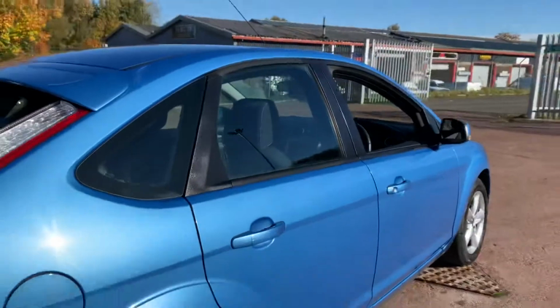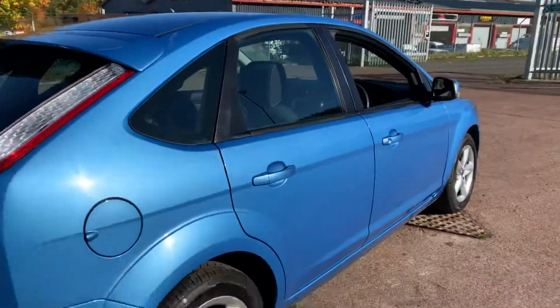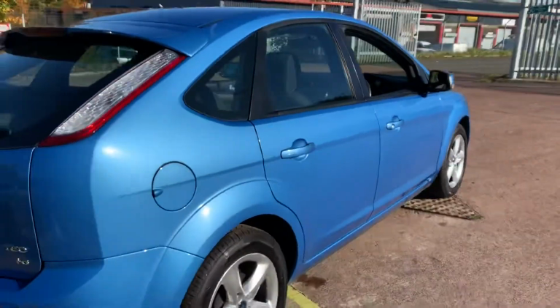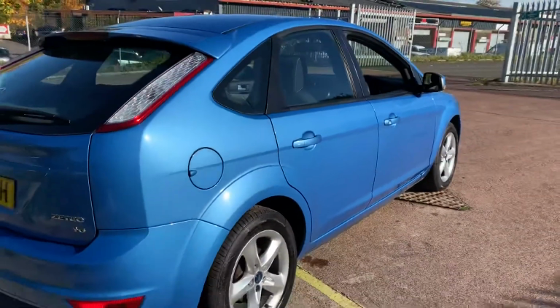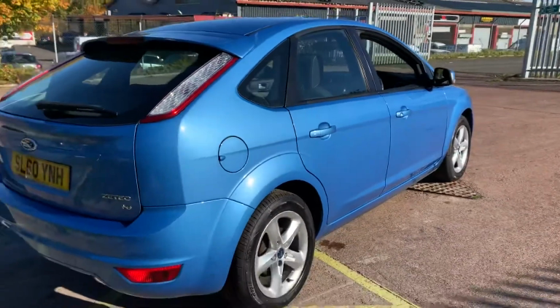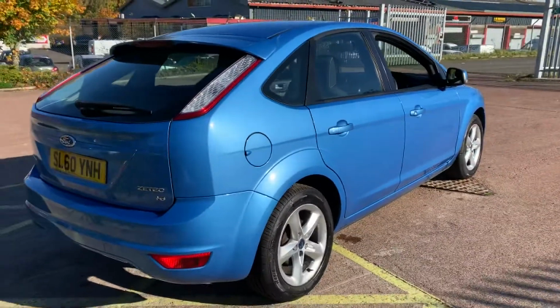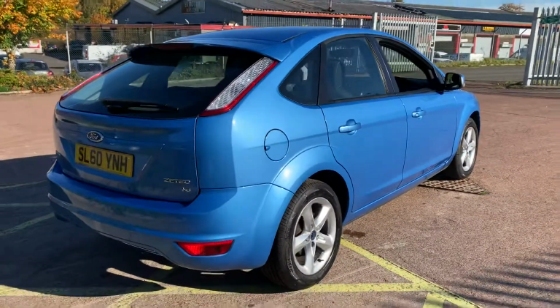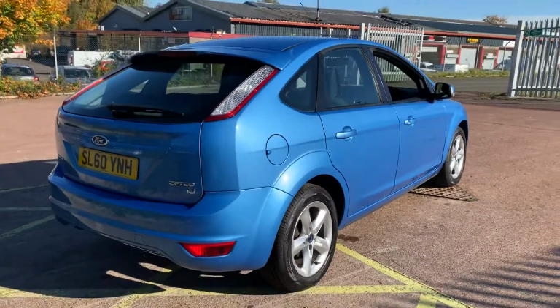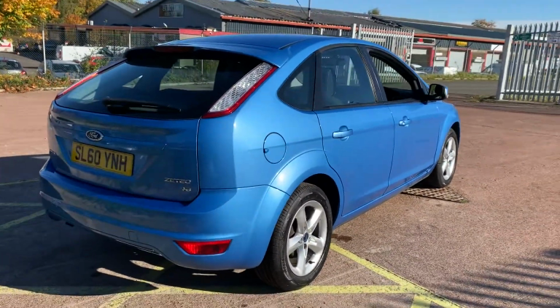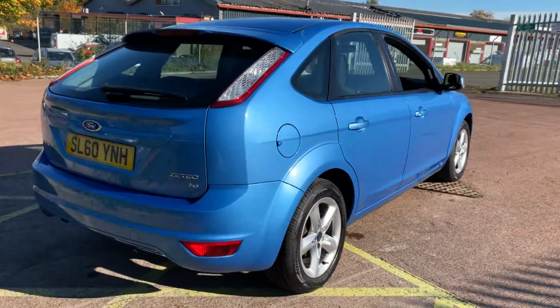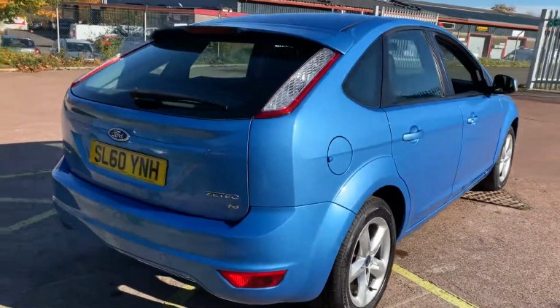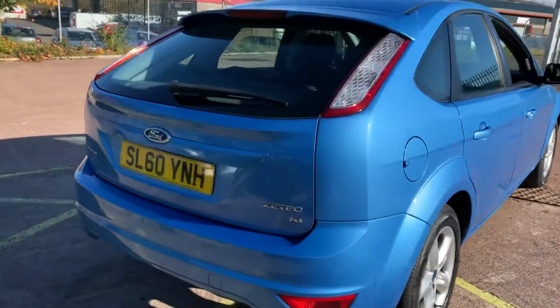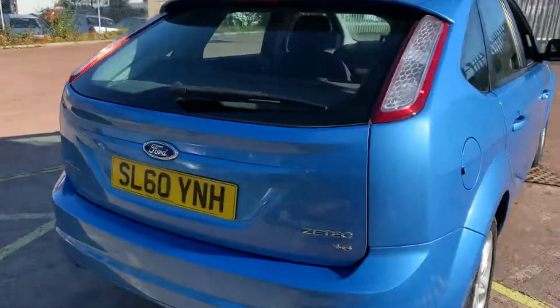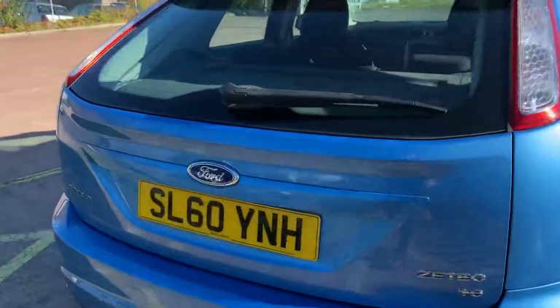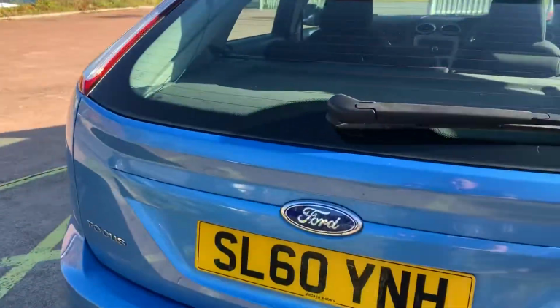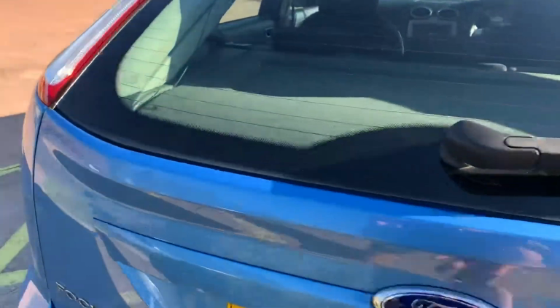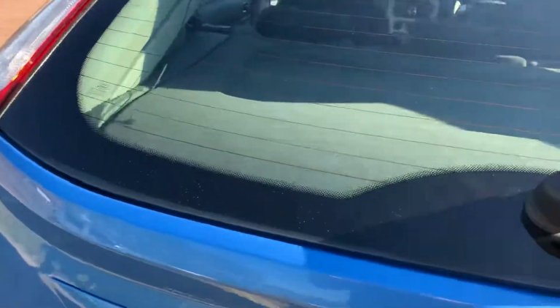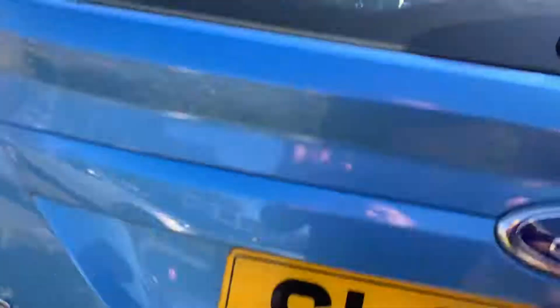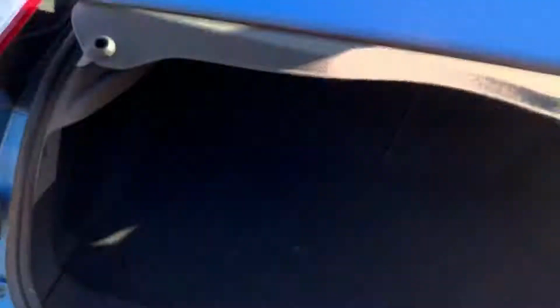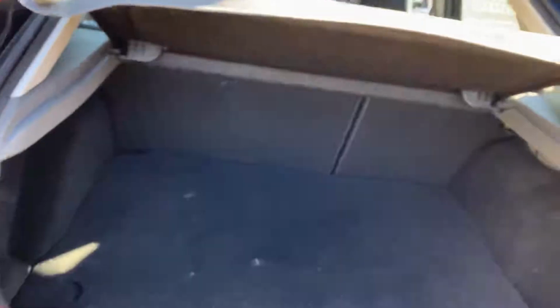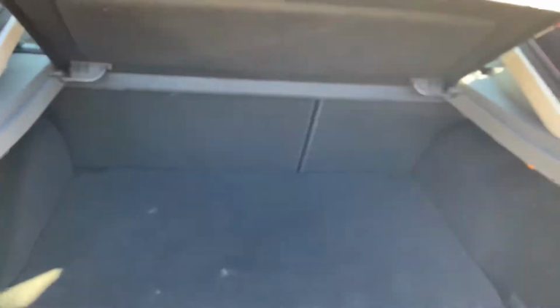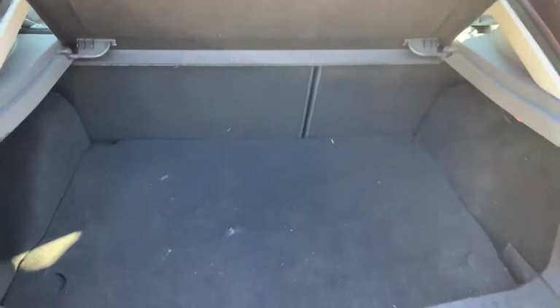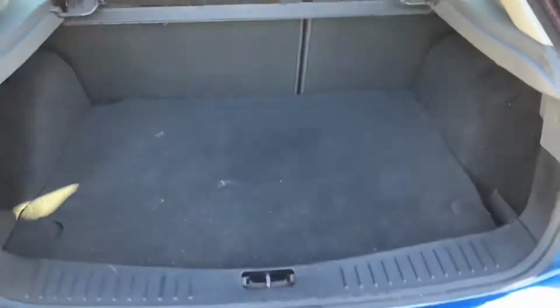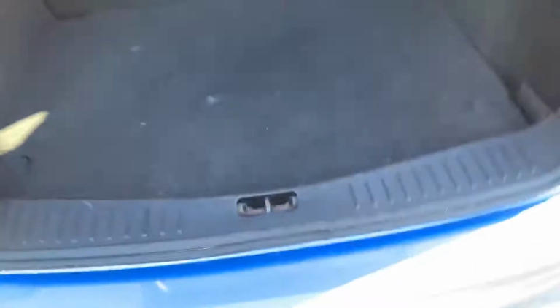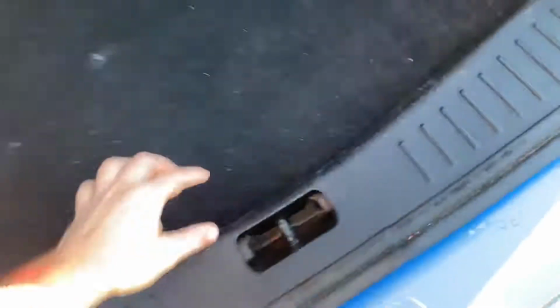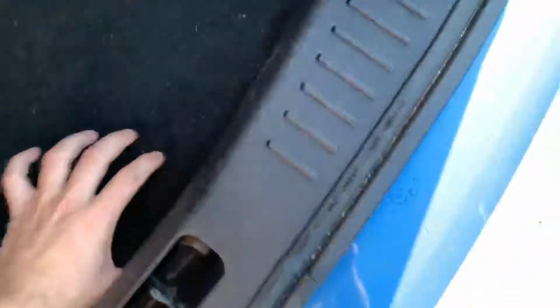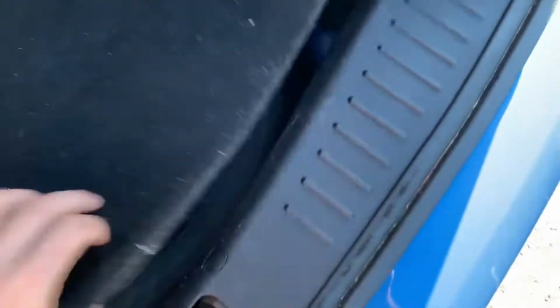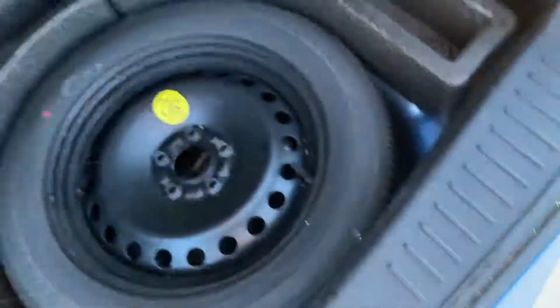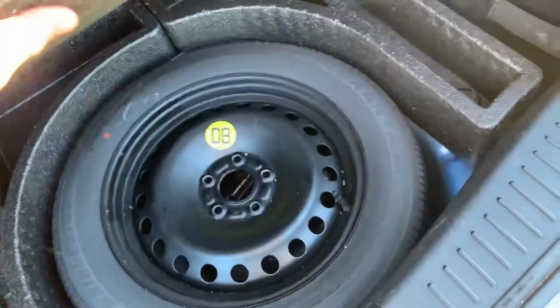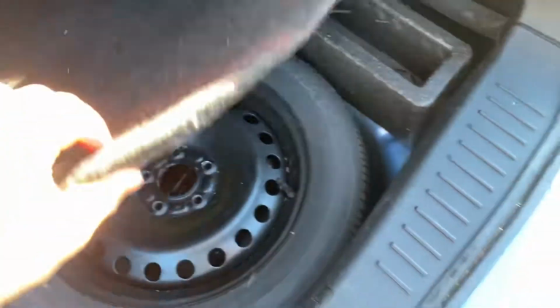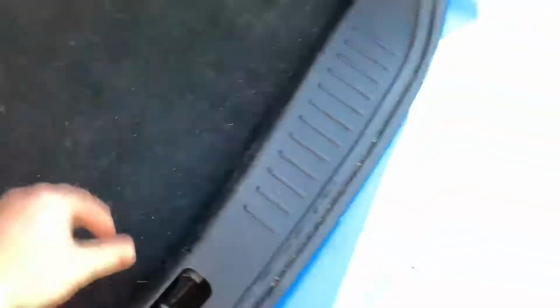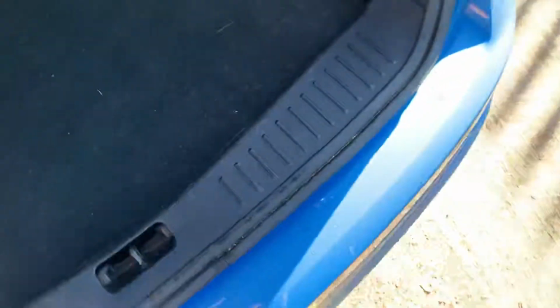You've got pretty much full Ford main dealer service history apart from the service which we ourselves just carried out. The timing belt has been changed, there's a good size boot in the car and also under here we do have a space saver spare wheel.